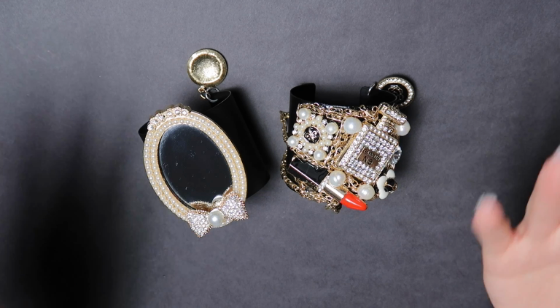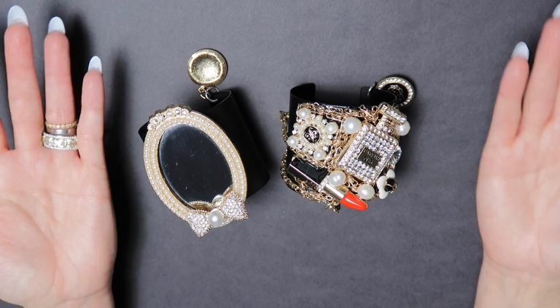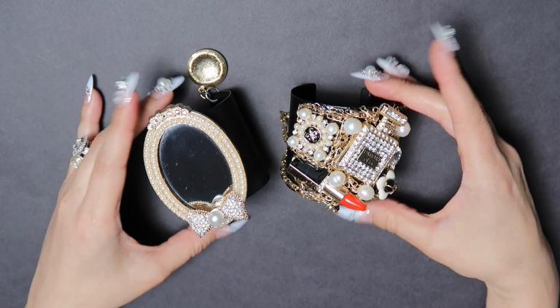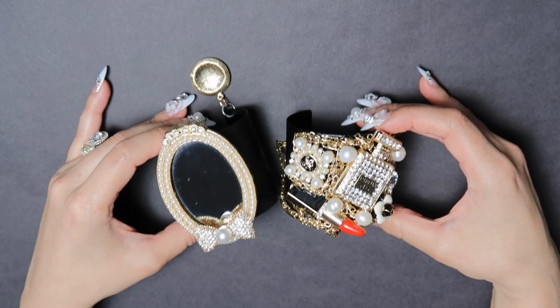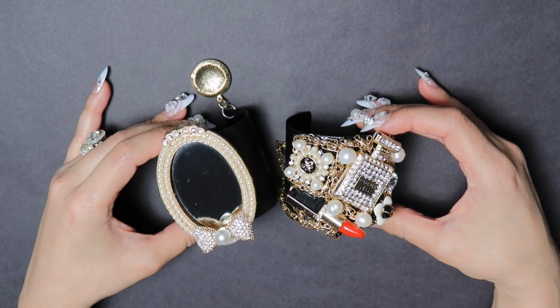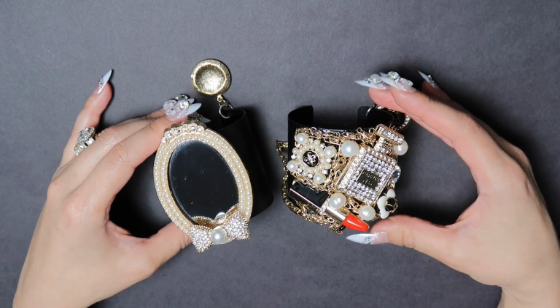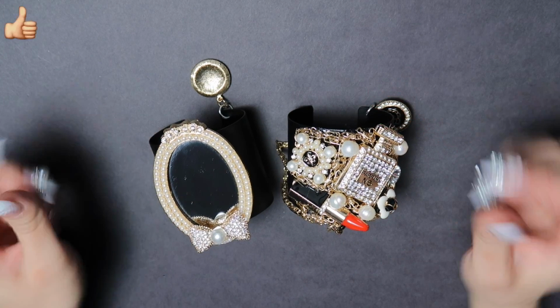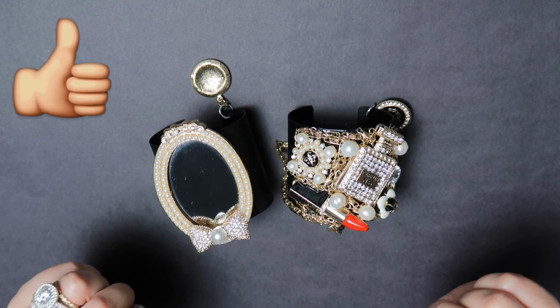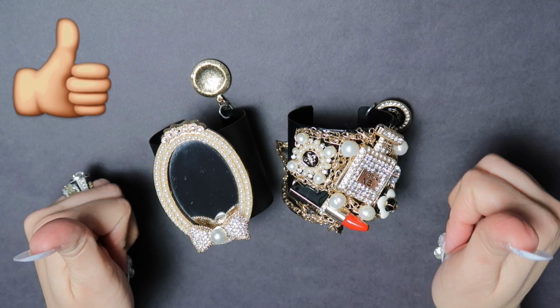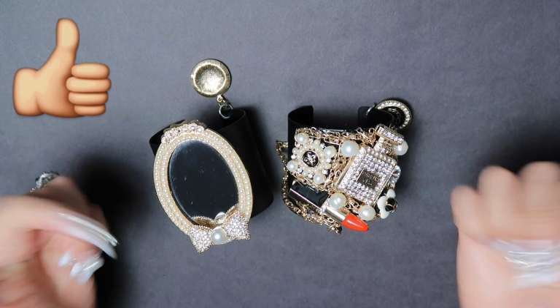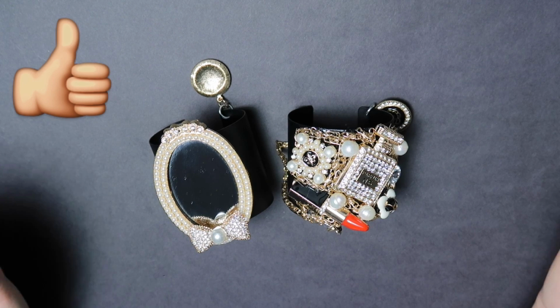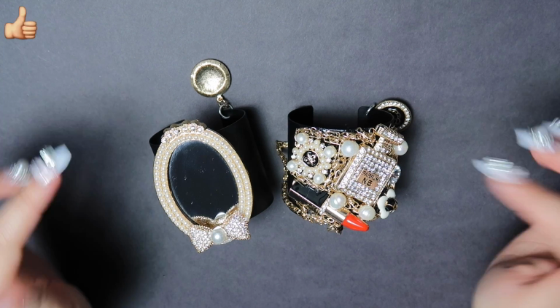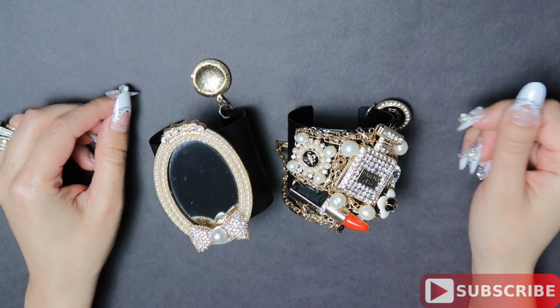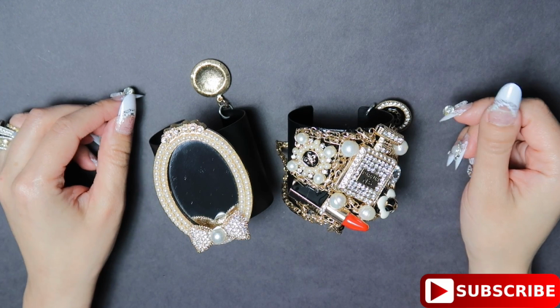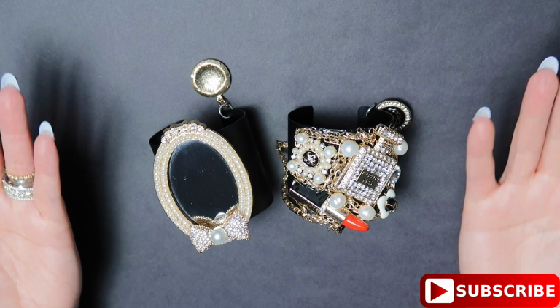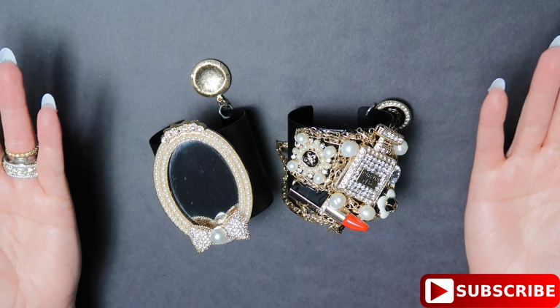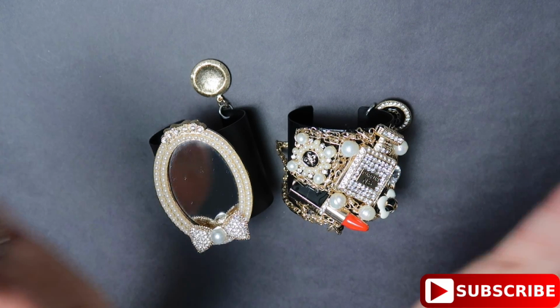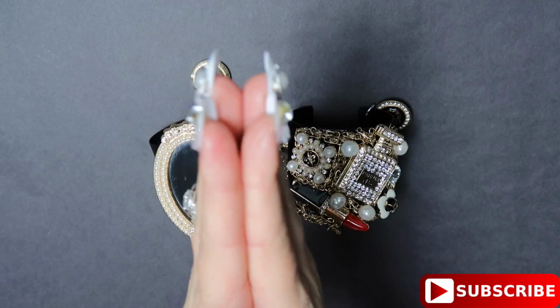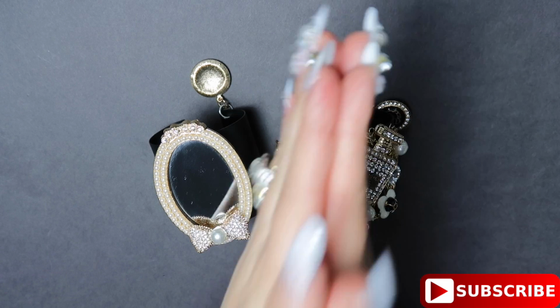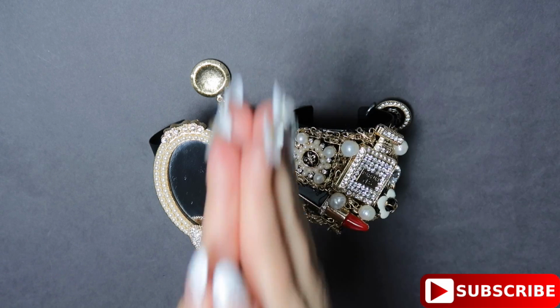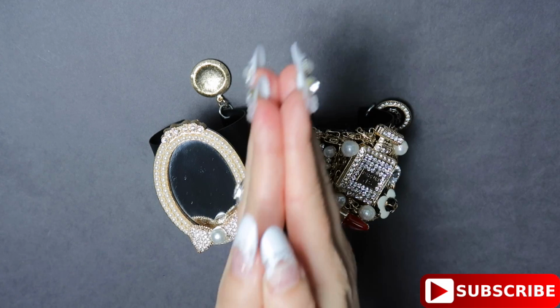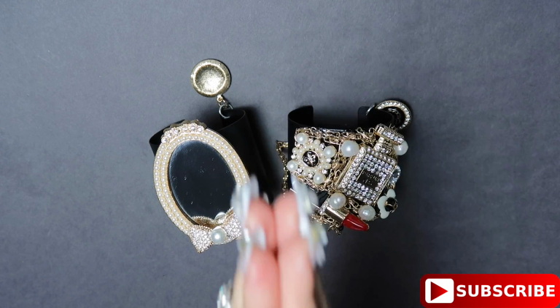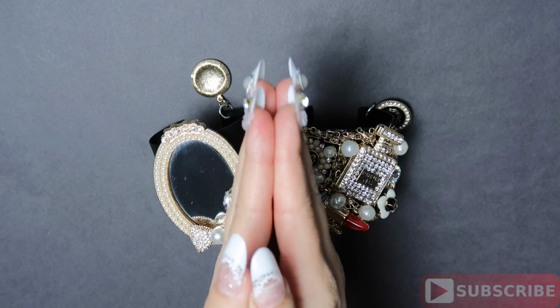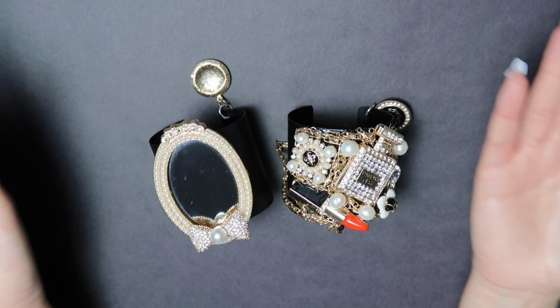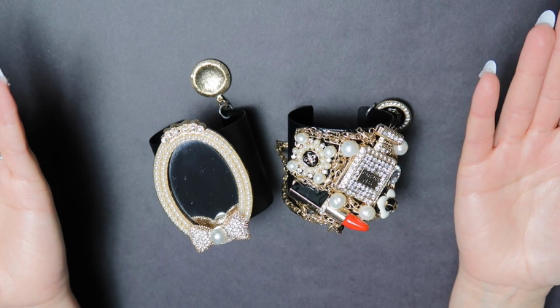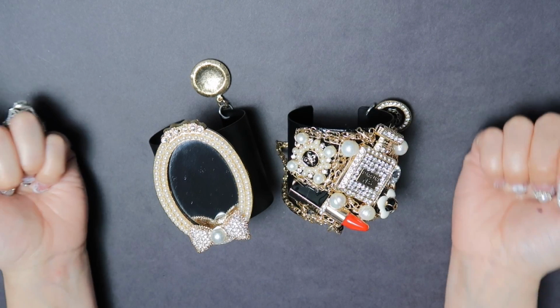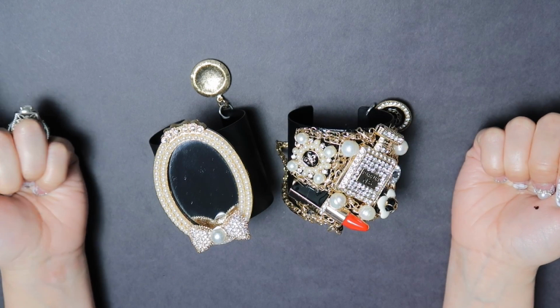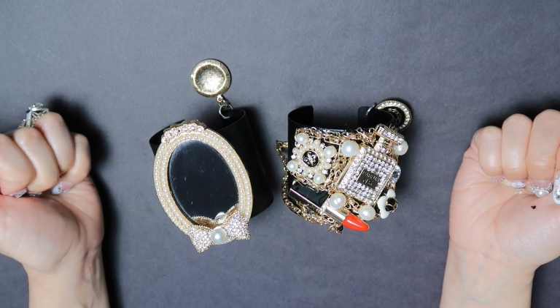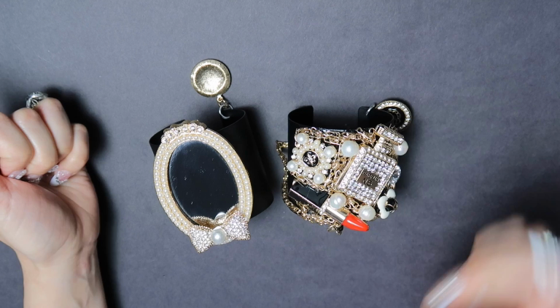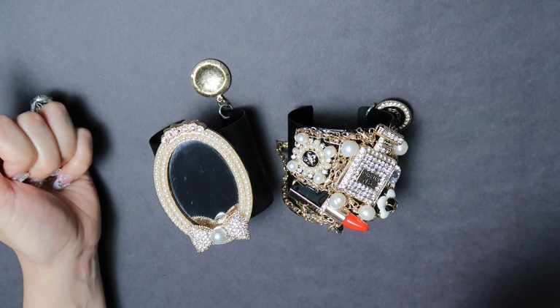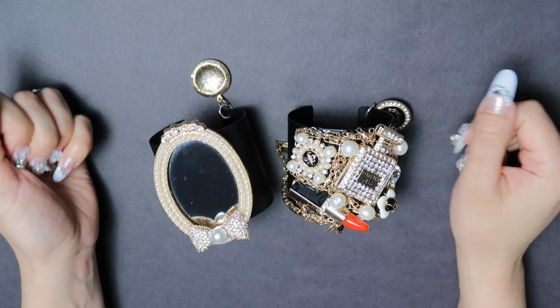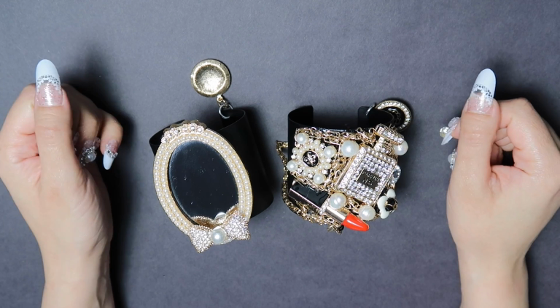If you like this project, please give it a thumbs up or pop a comment below. If you're not subscribed, please subscribe — you are all the lifeline of this channel. Thank you so much for watching and I will see you next time.